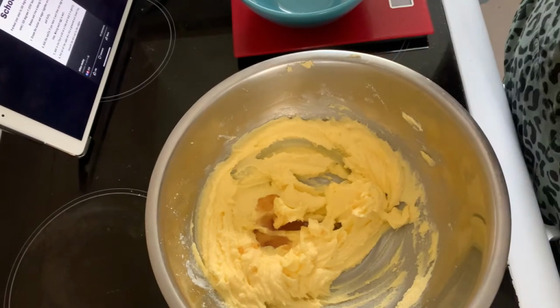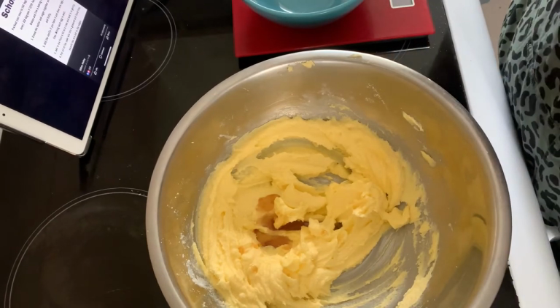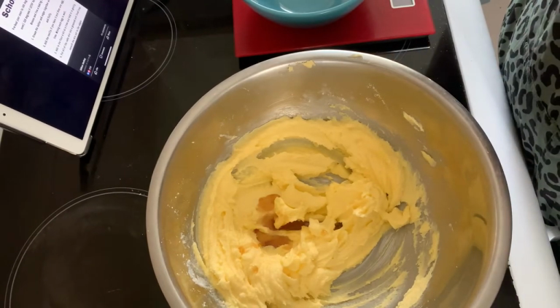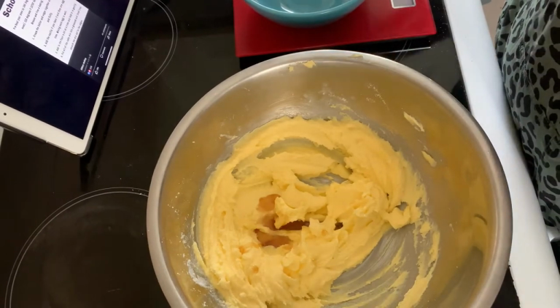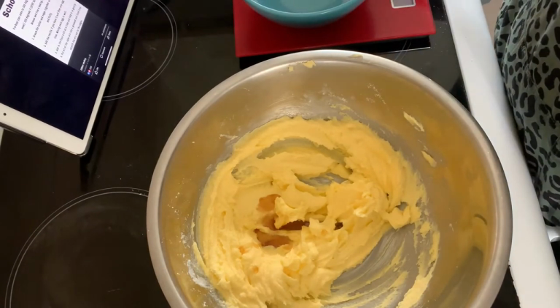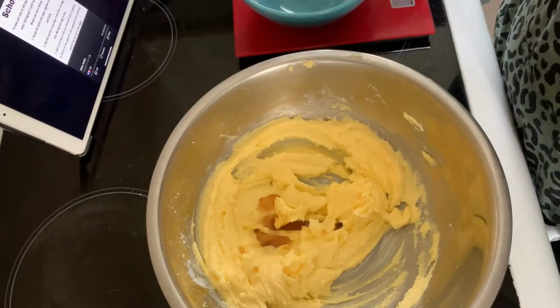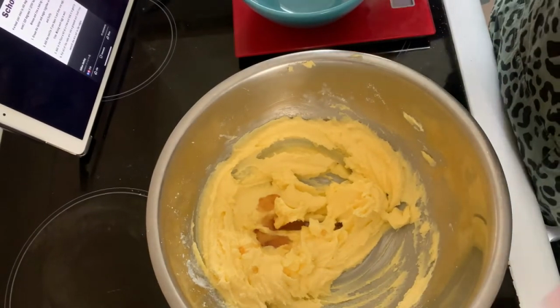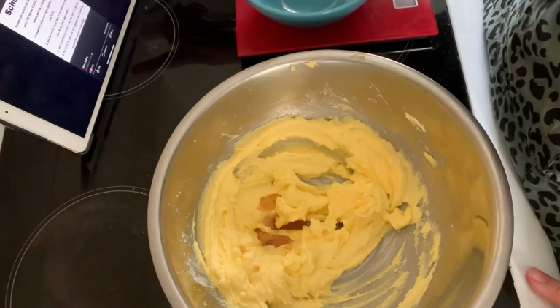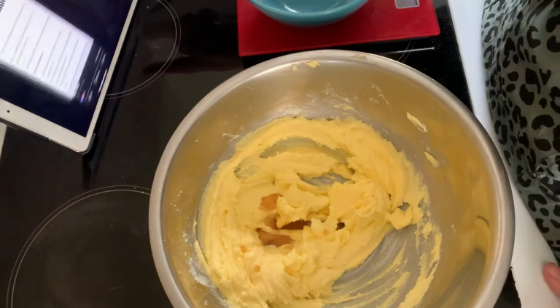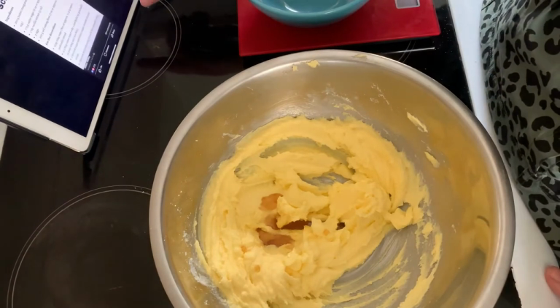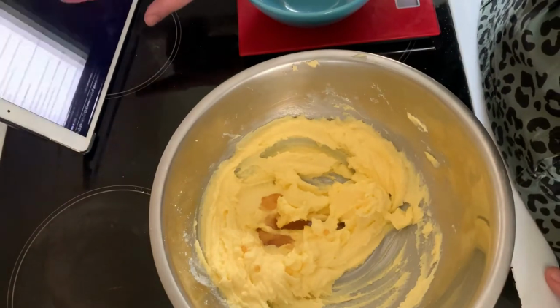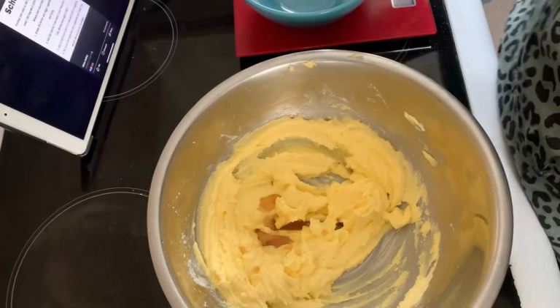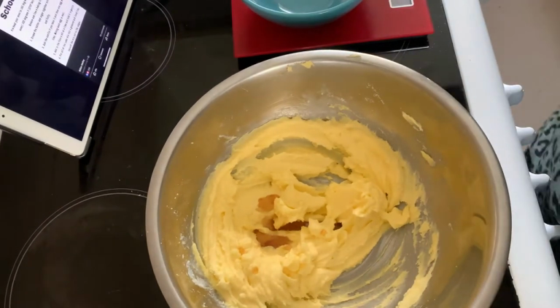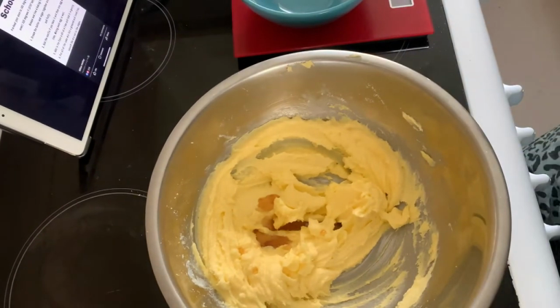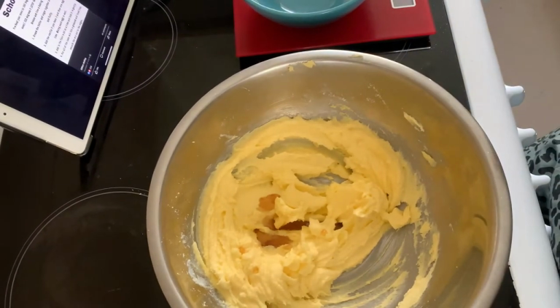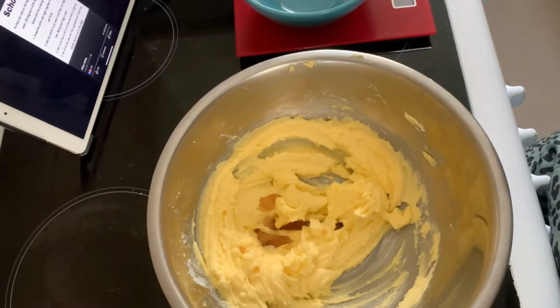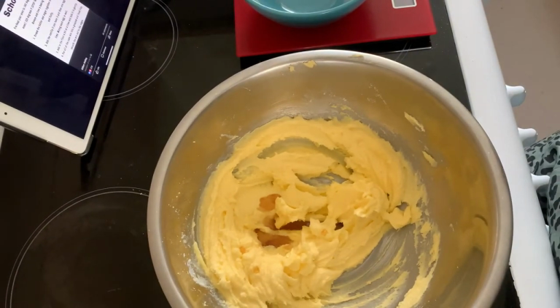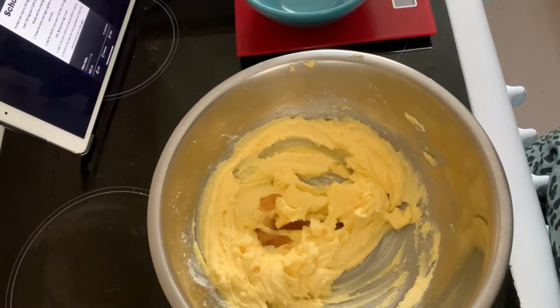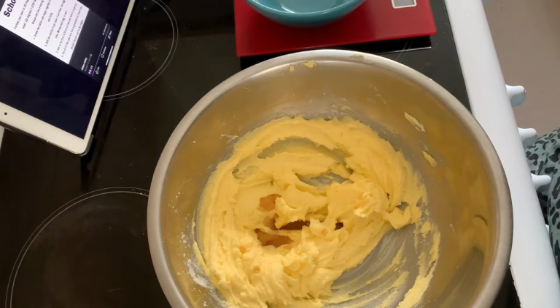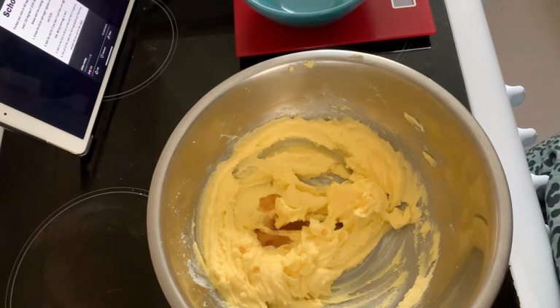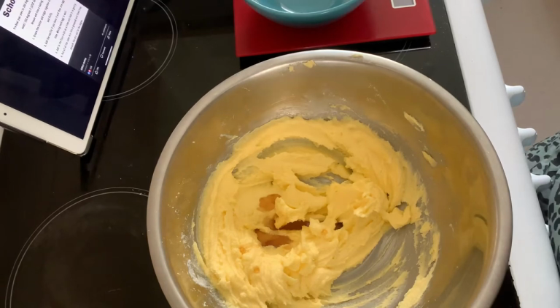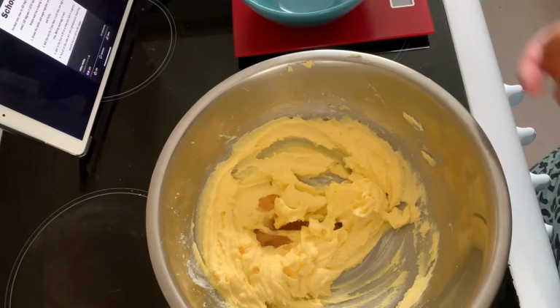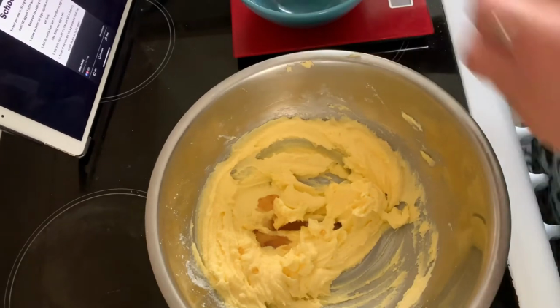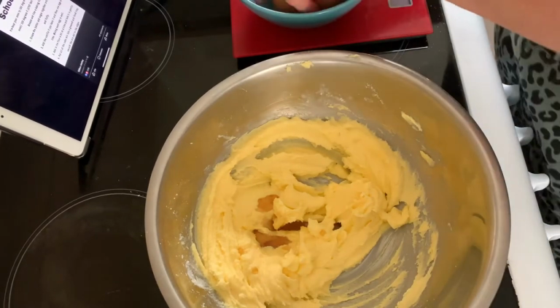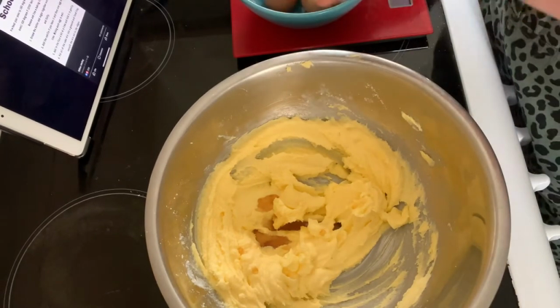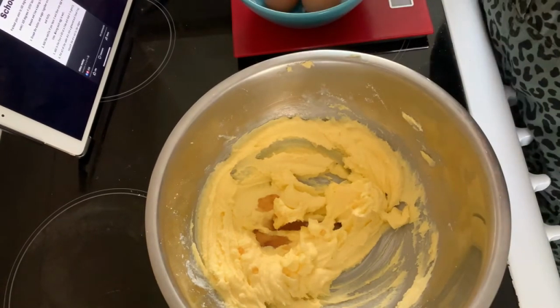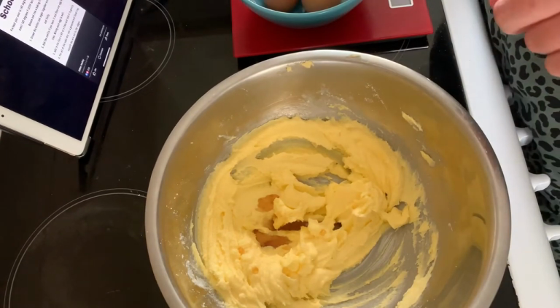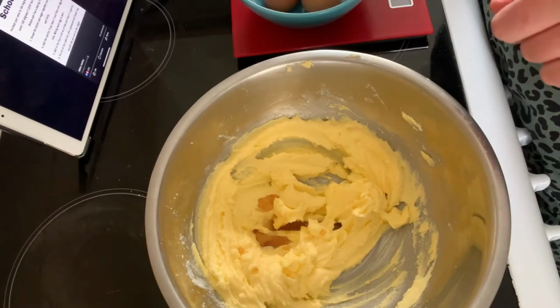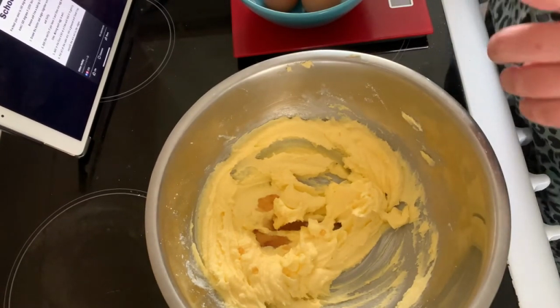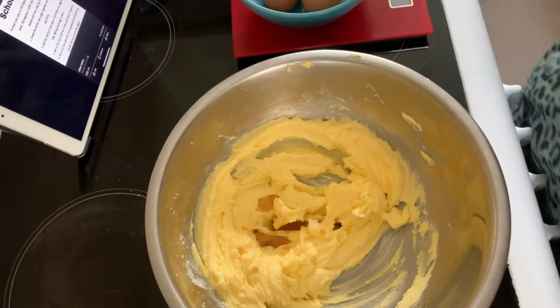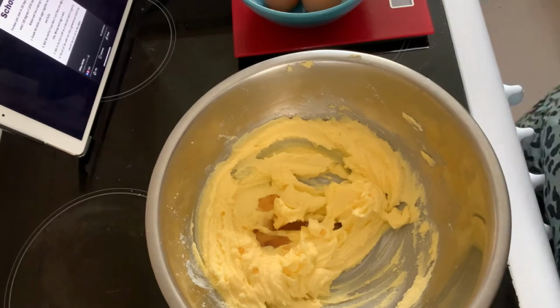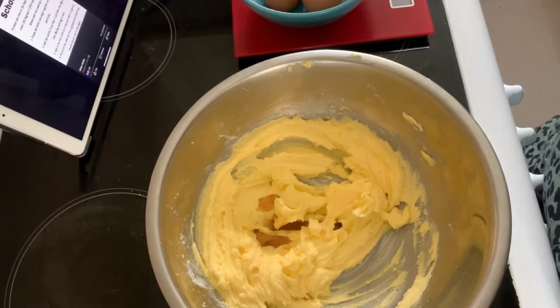I've added the vanilla — a teaspoon. Now add one egg at a time — how many eggs? Three. So I need one, two, three eggs, adding one egg at a time and mixing each in well.